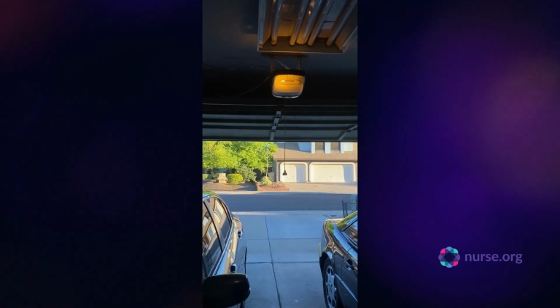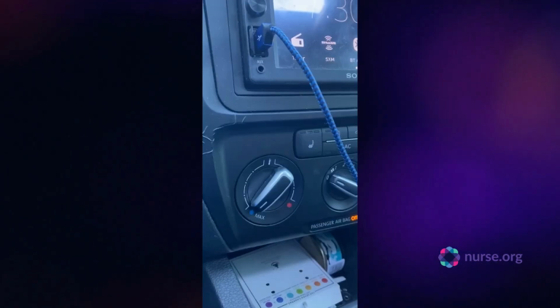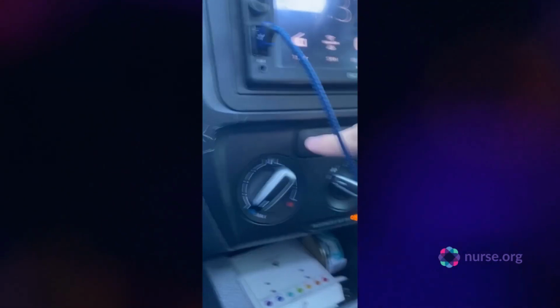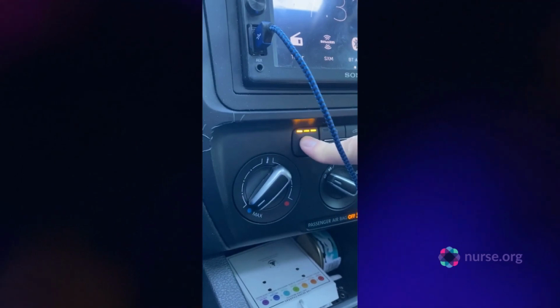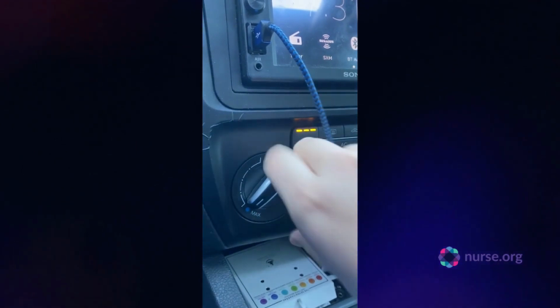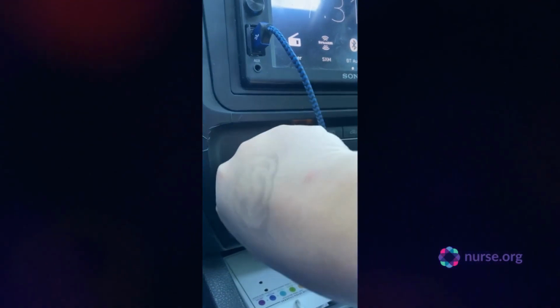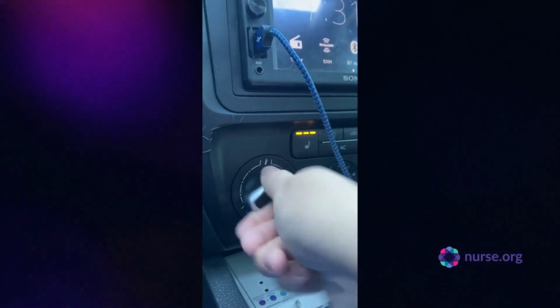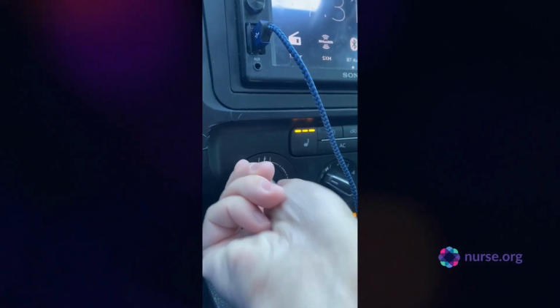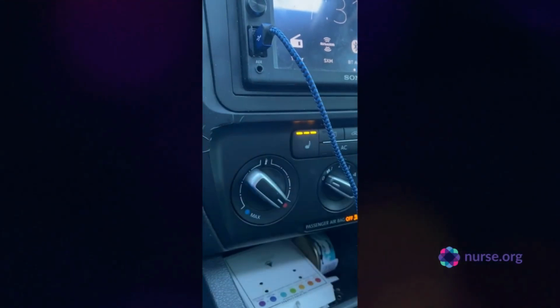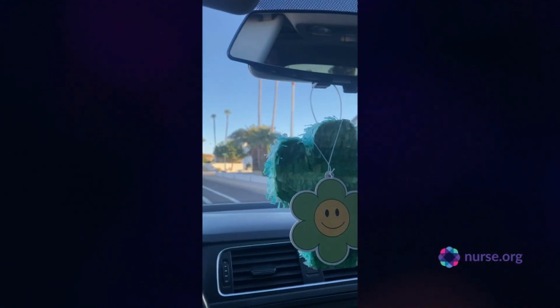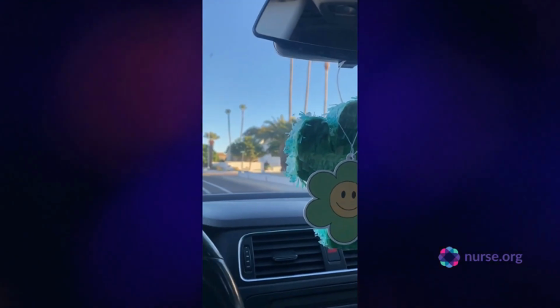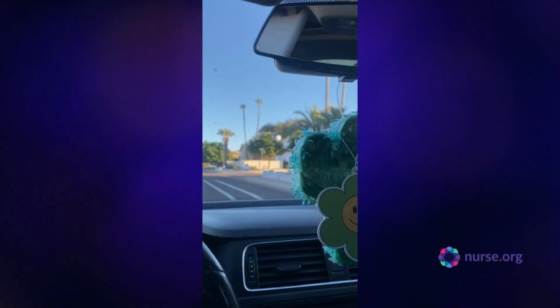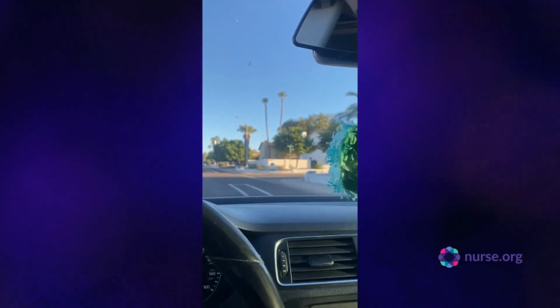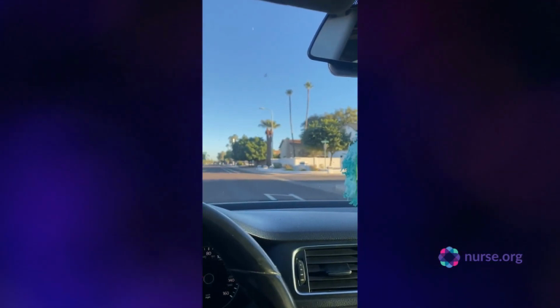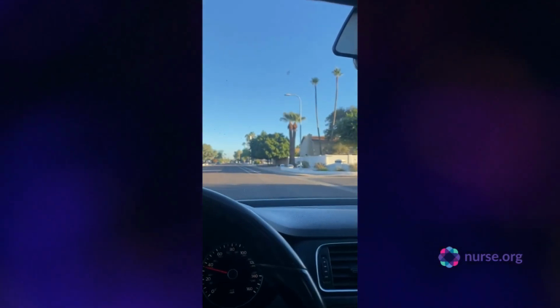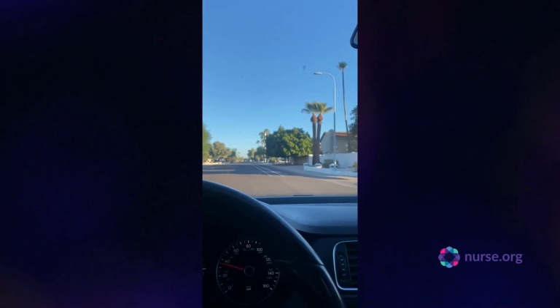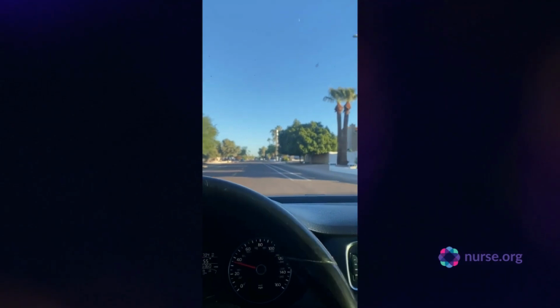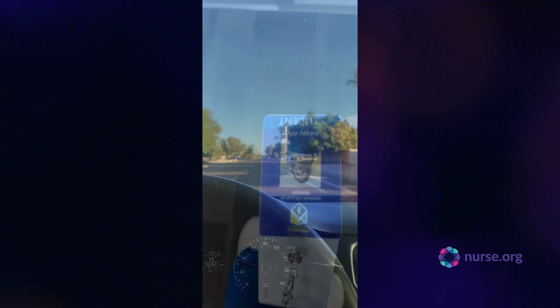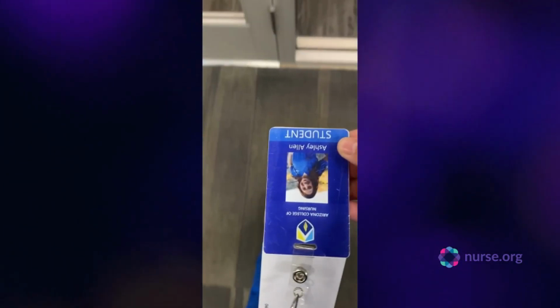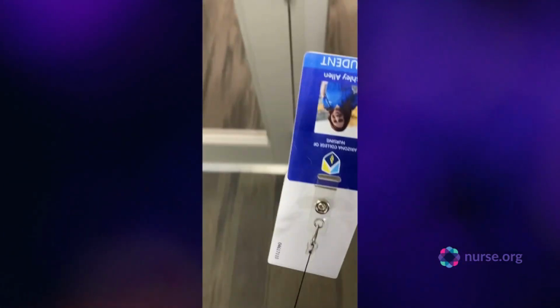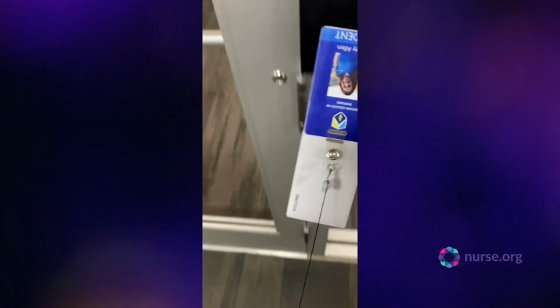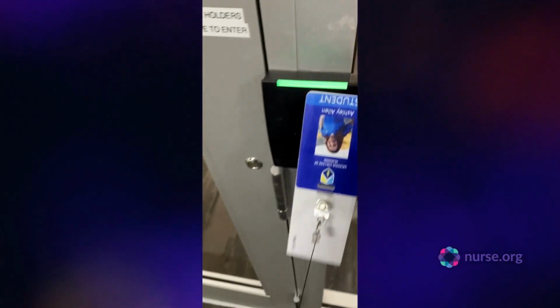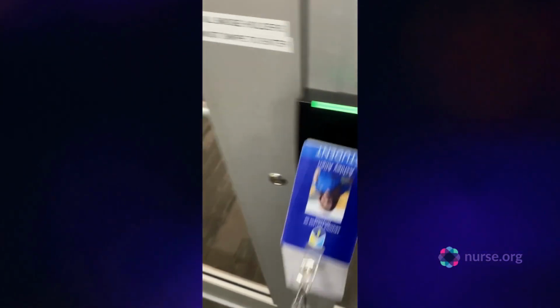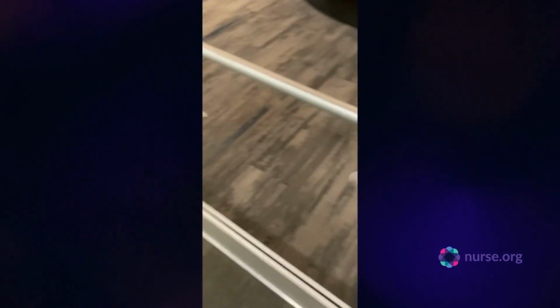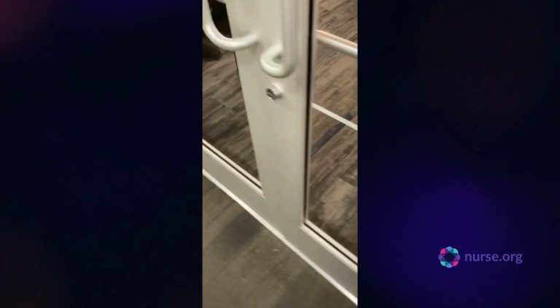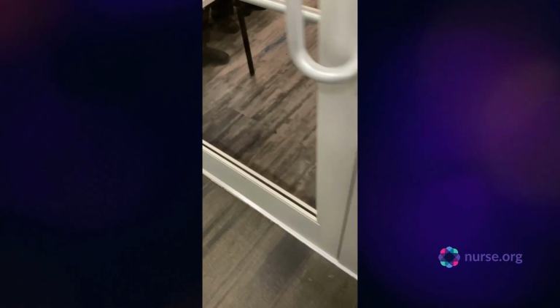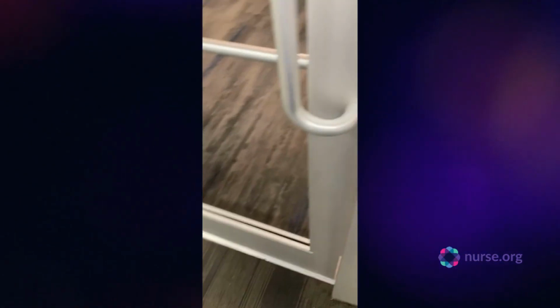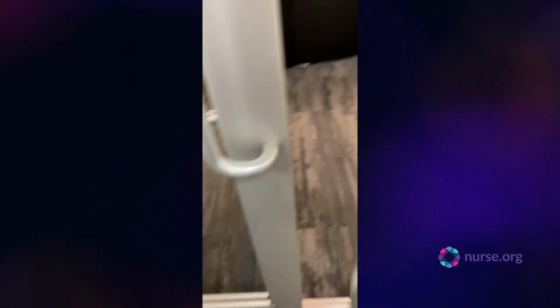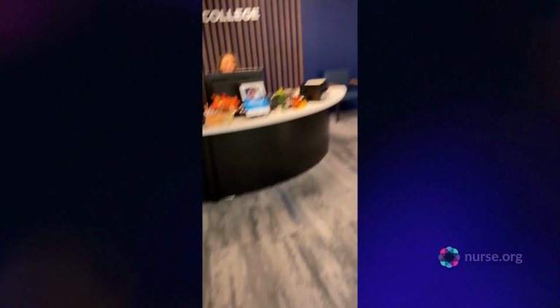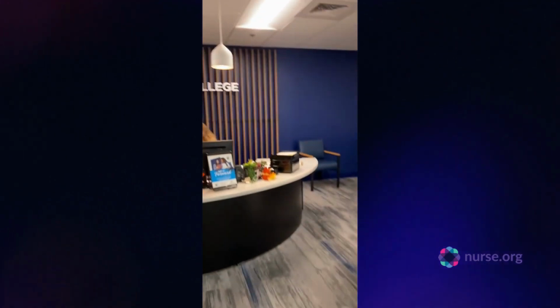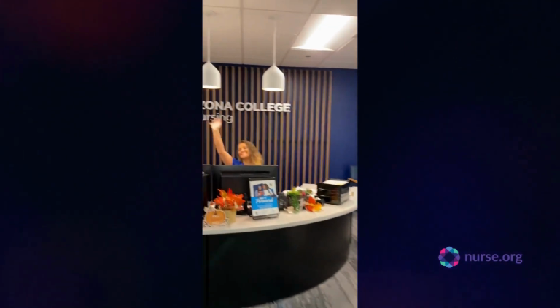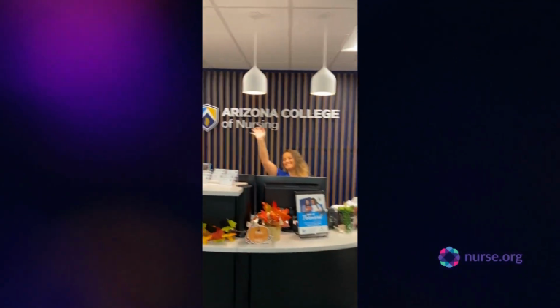It was a super chilly morning, so I cranked up the heater and turned on my seat warmers. Here I am on my way to school. I'm about to badge in to my building and get greeted by Miss Amanda. She is so lovely — love her.